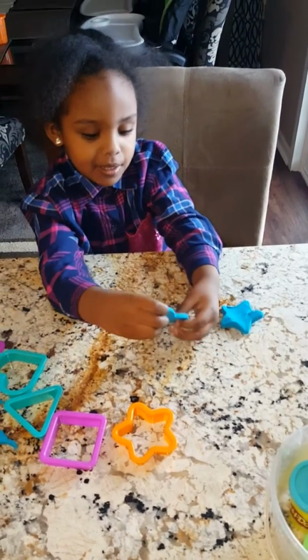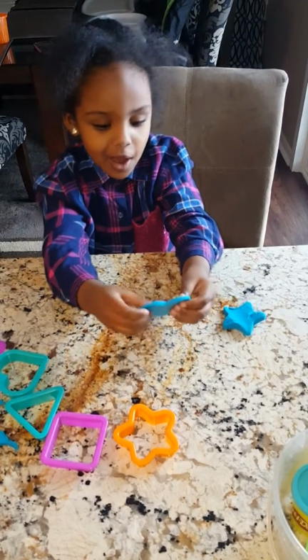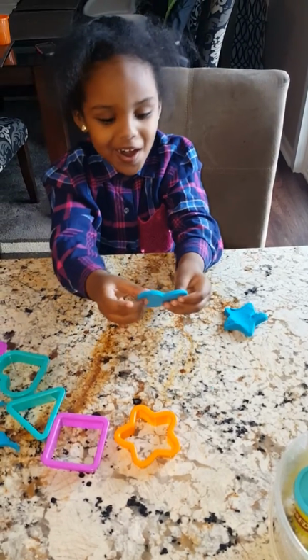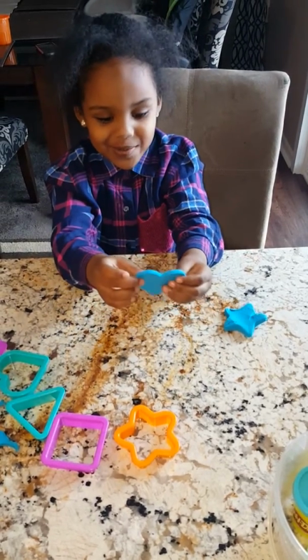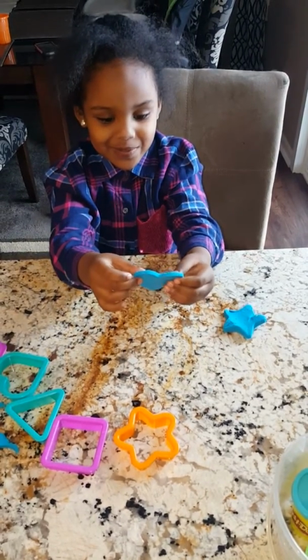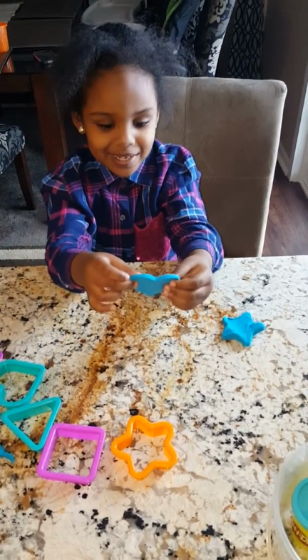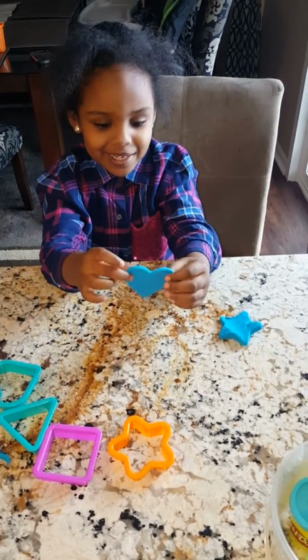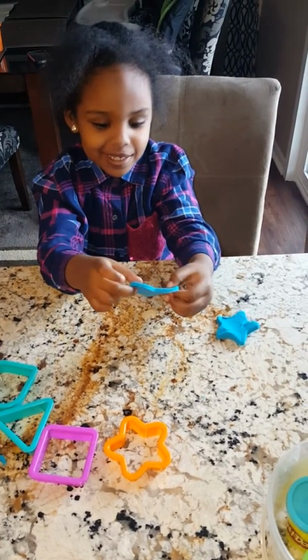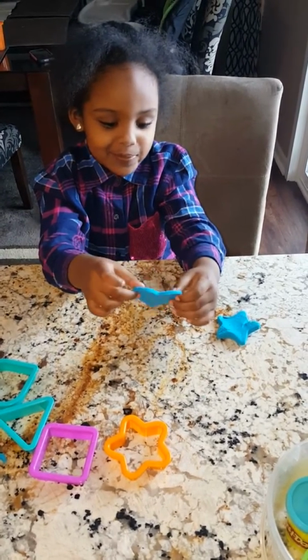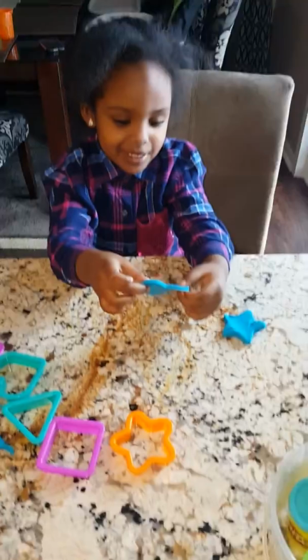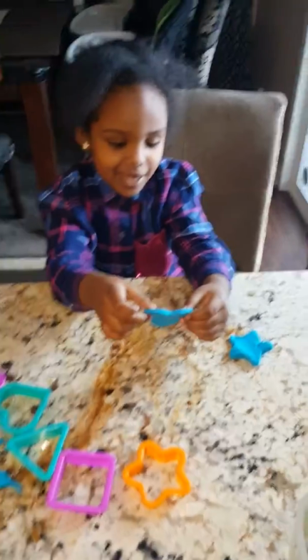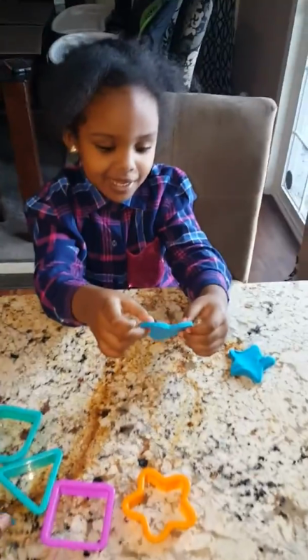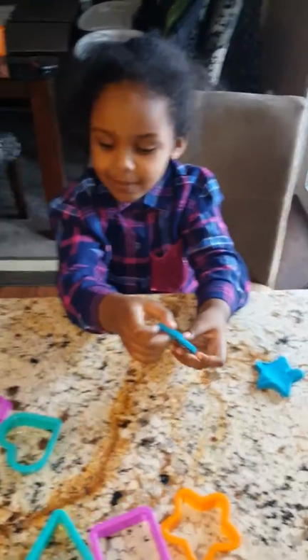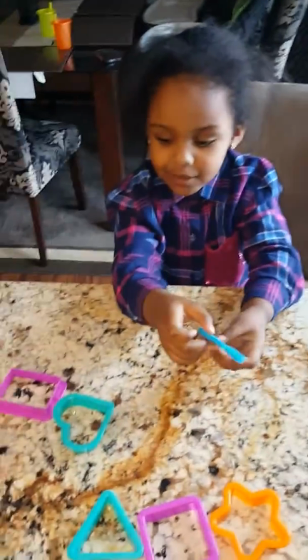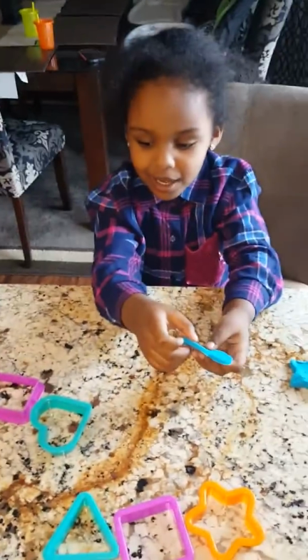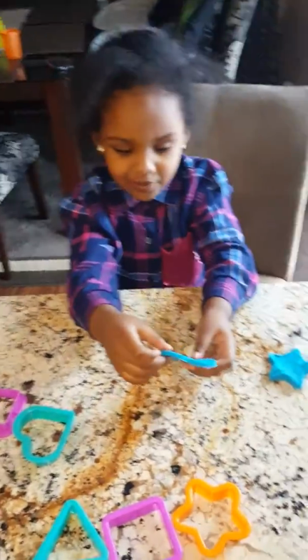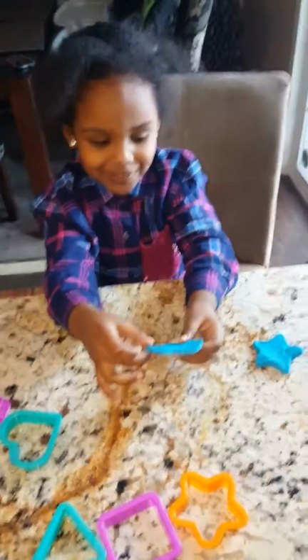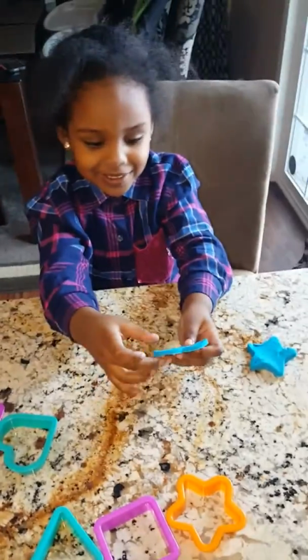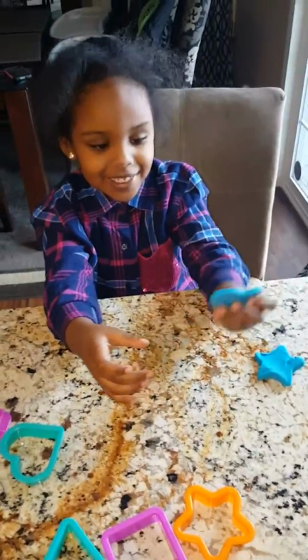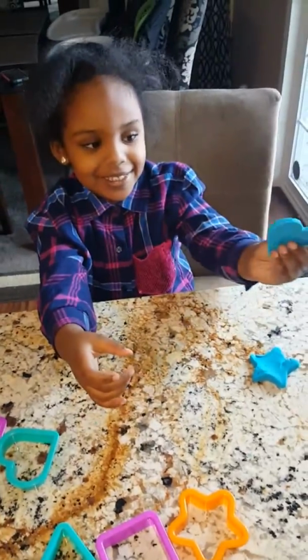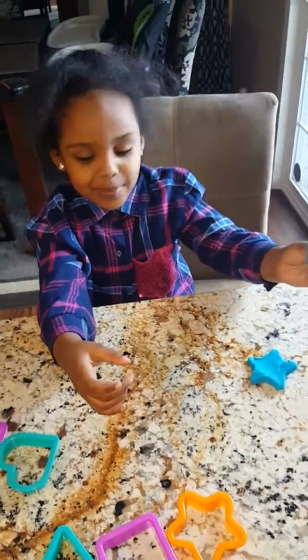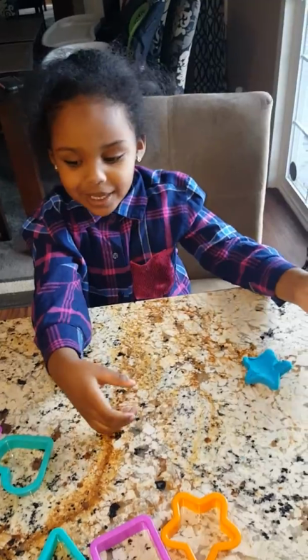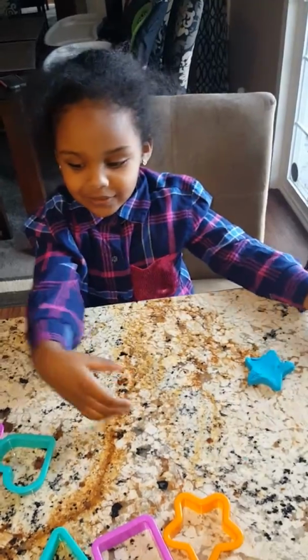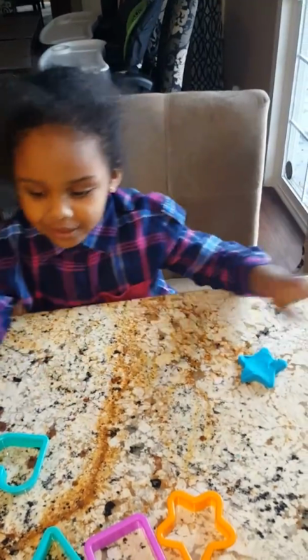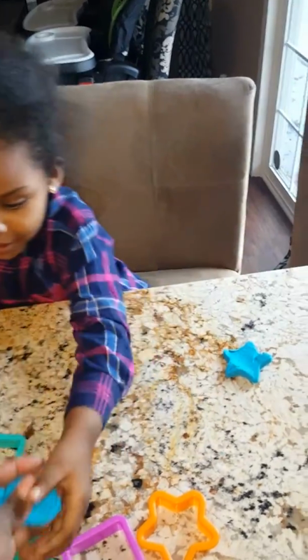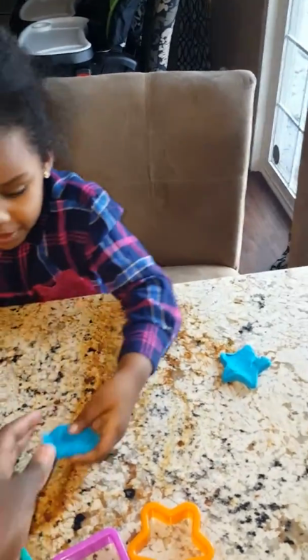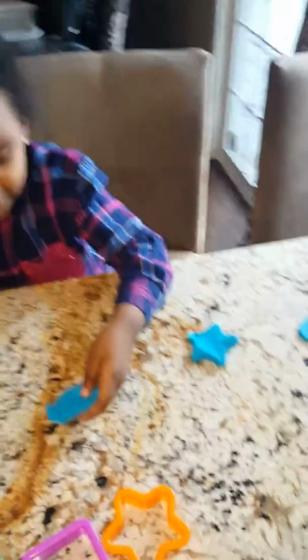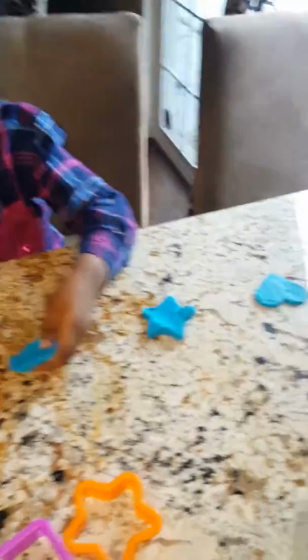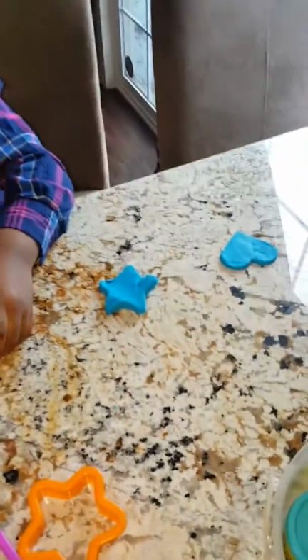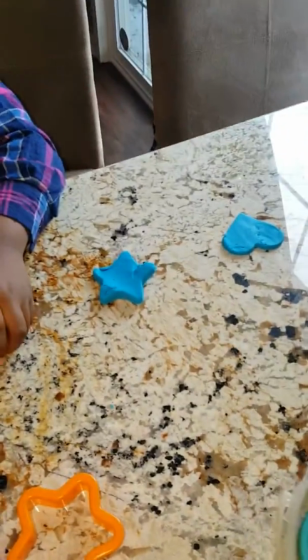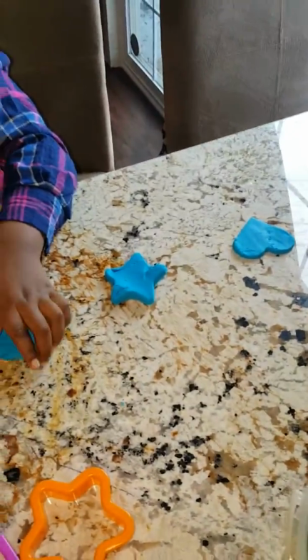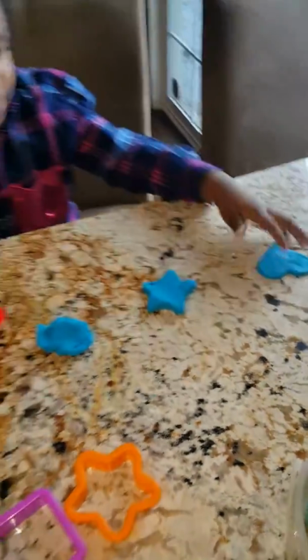A heart! That is so pretty! You made that? Yeah! I'm making love! See? I'm making love! That's awesome! You made a star and a heart.